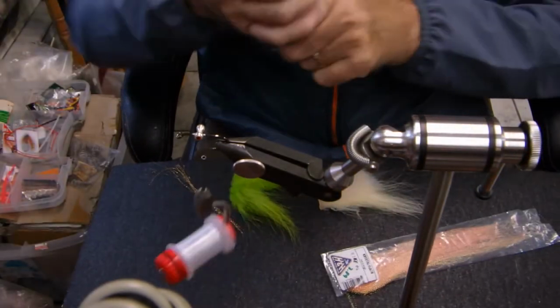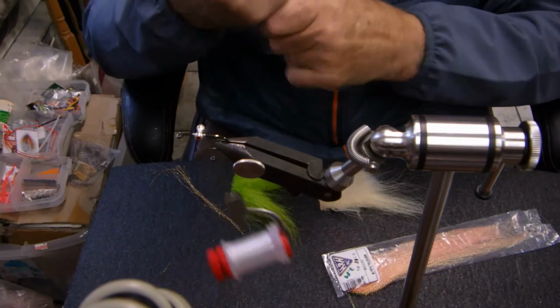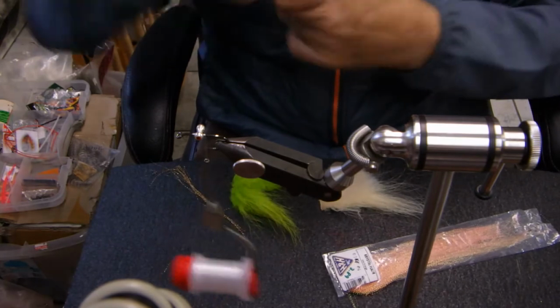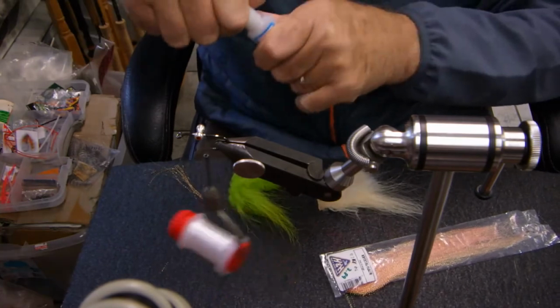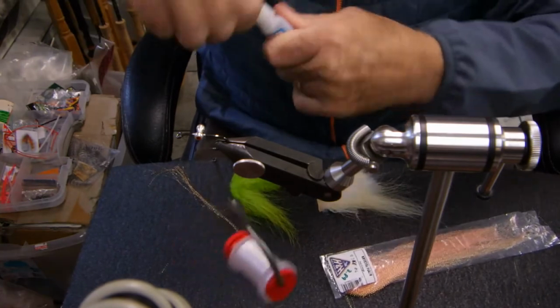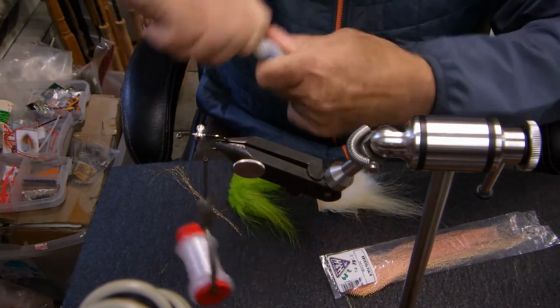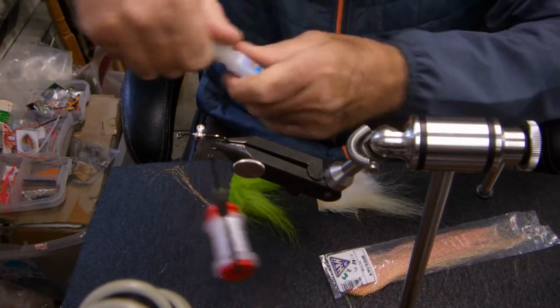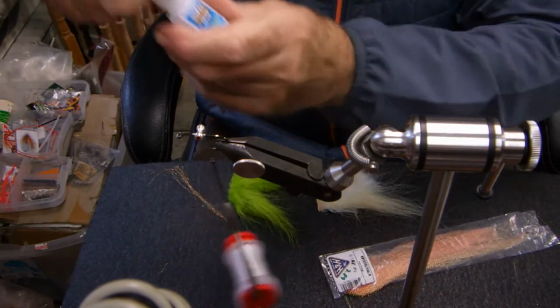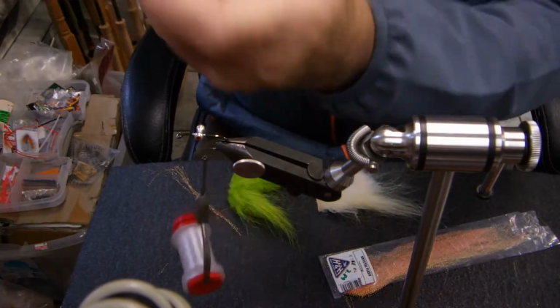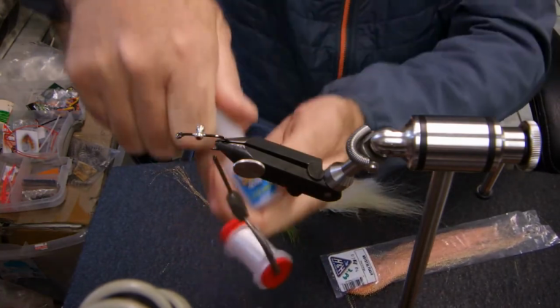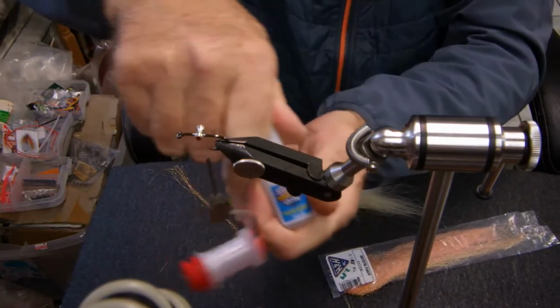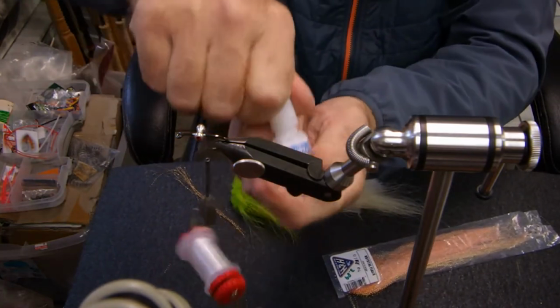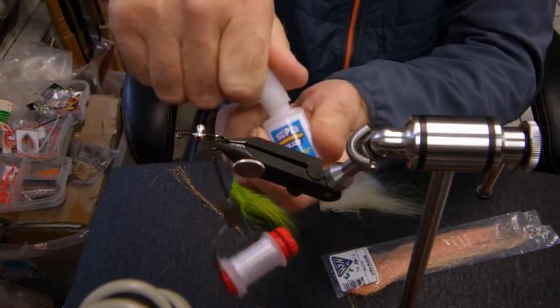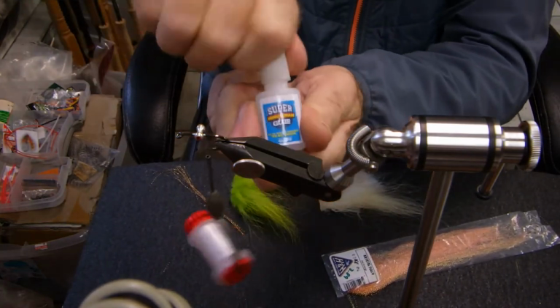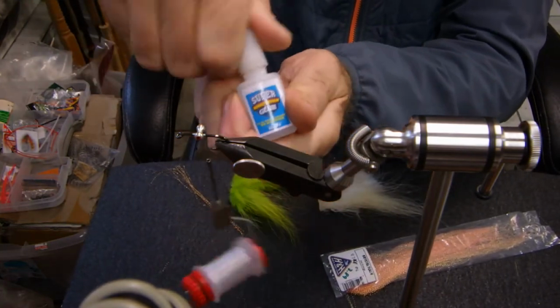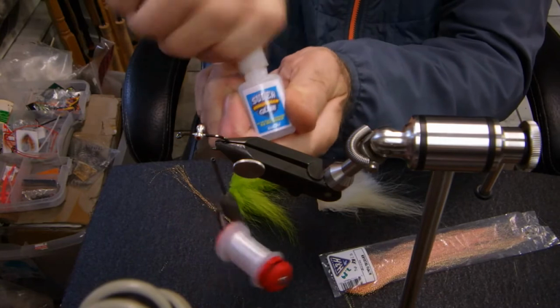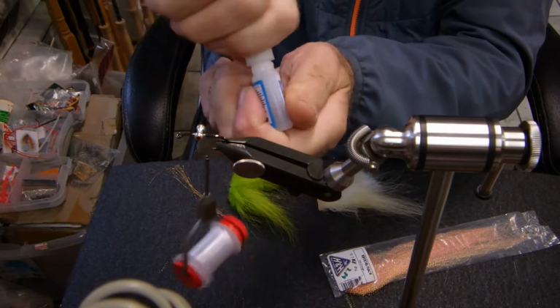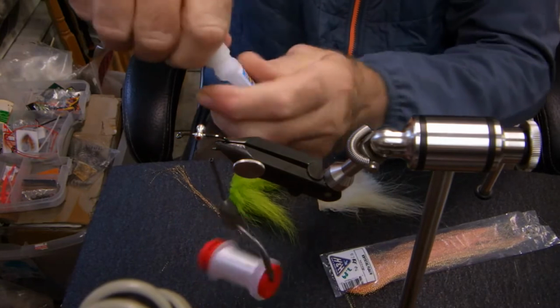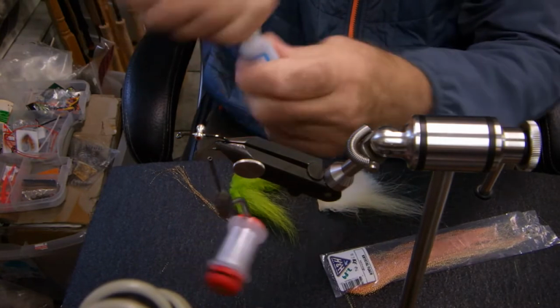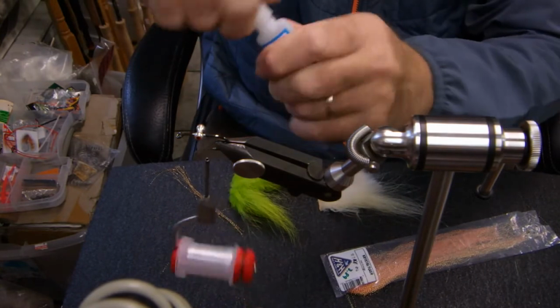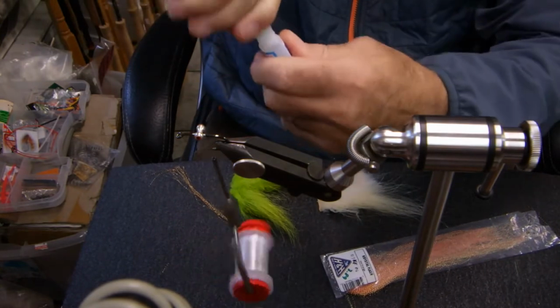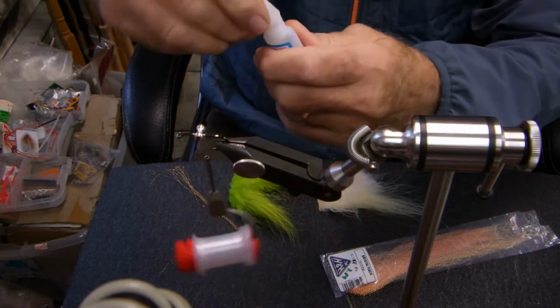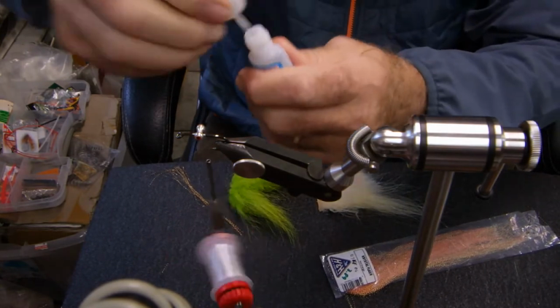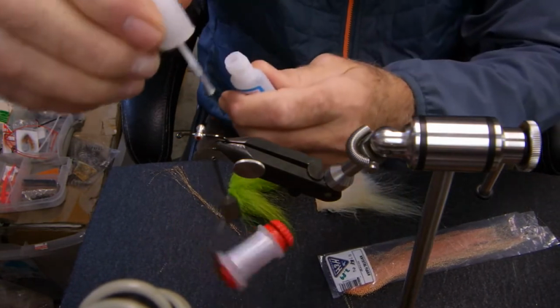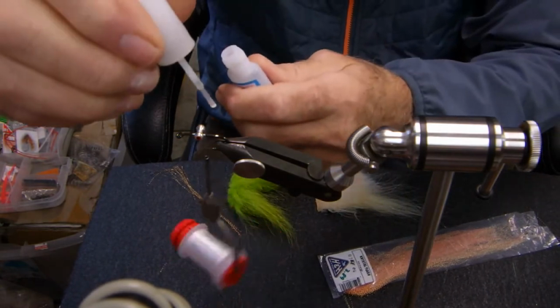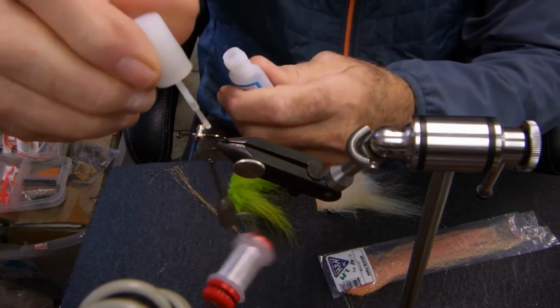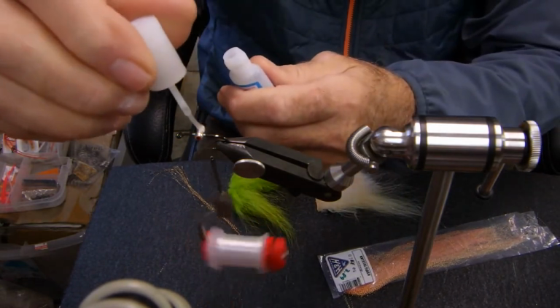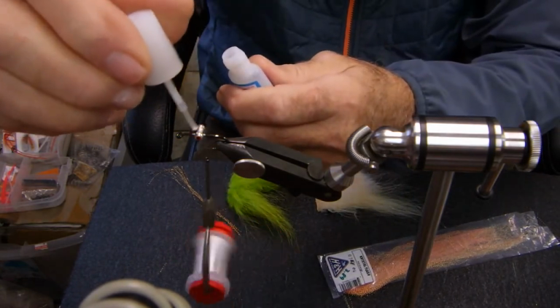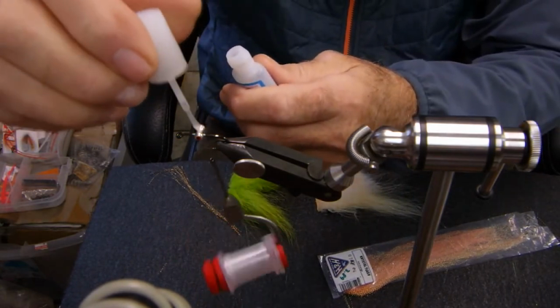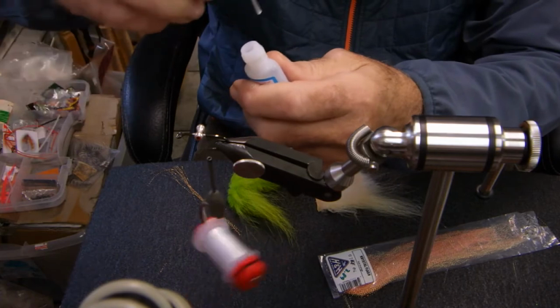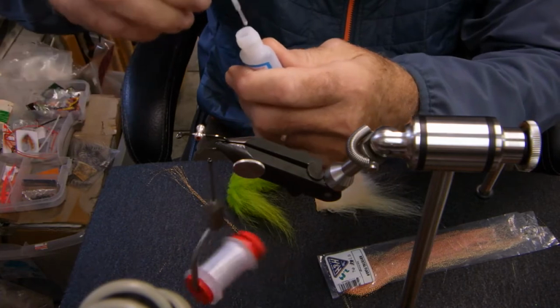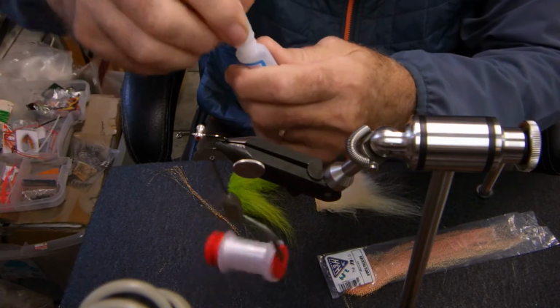I'm going to use a bit of Super Glue here. I'm using the Gulf Super Glue, which I like — it's brushable. Just a little bit. Don't need much.